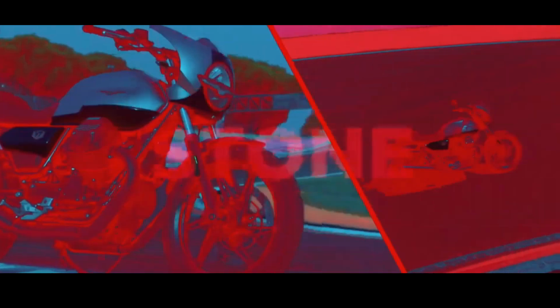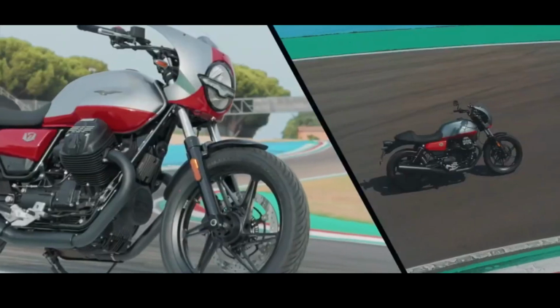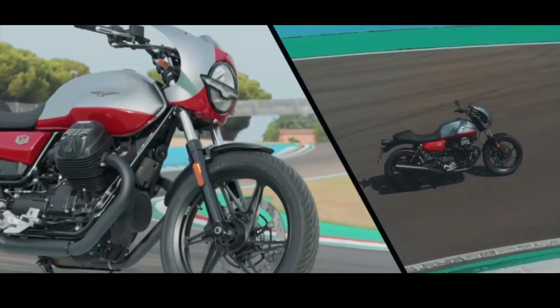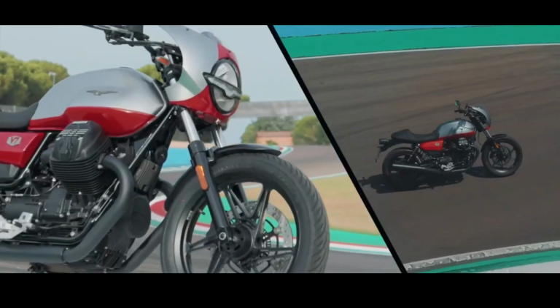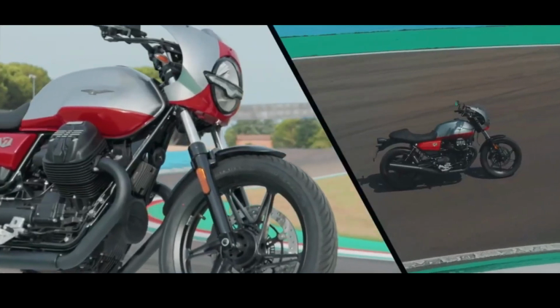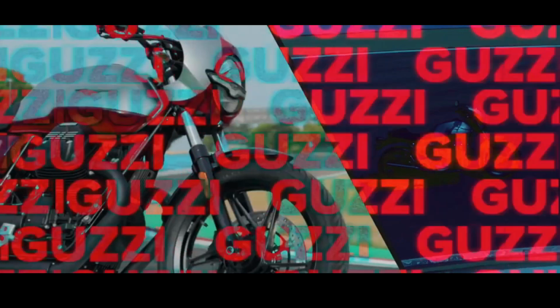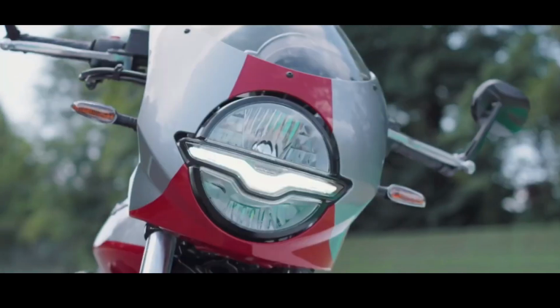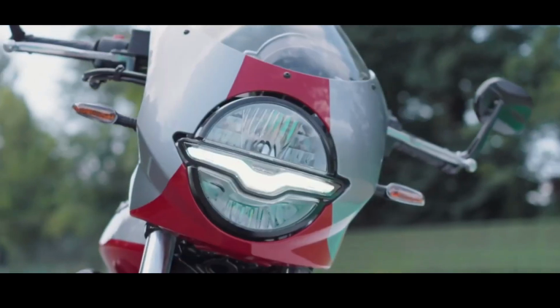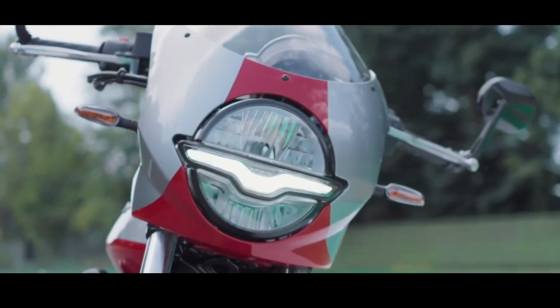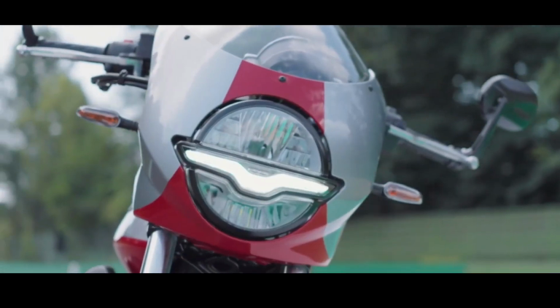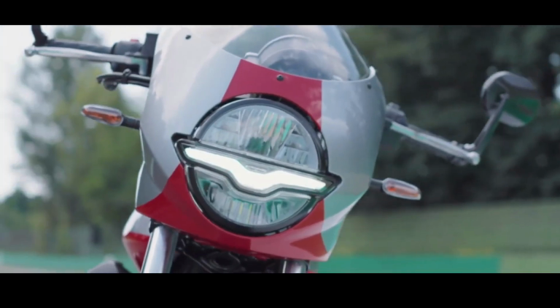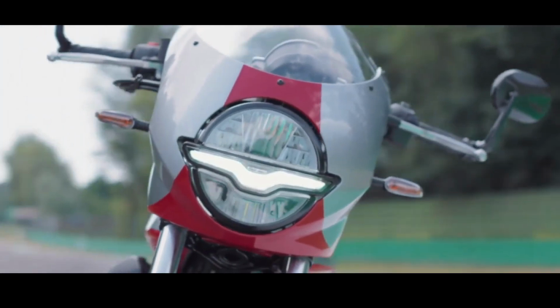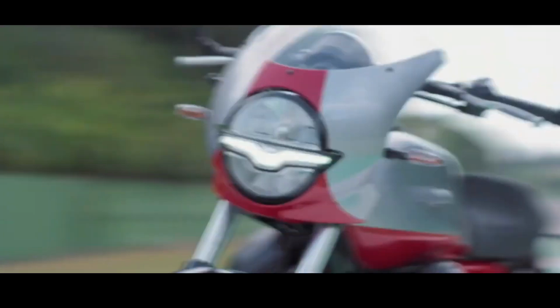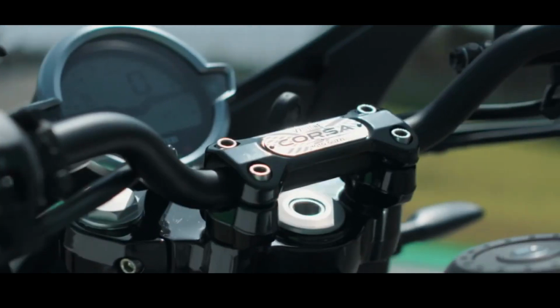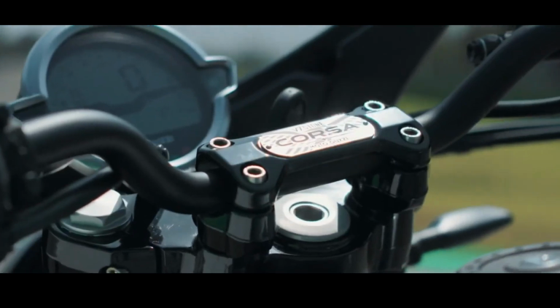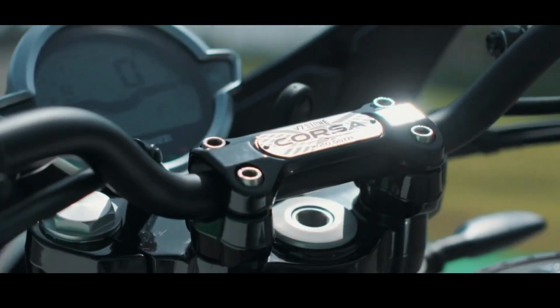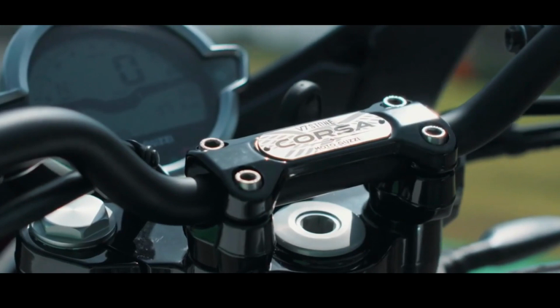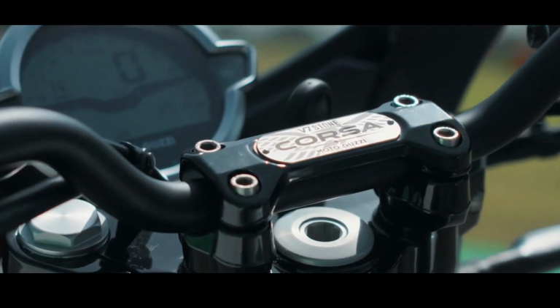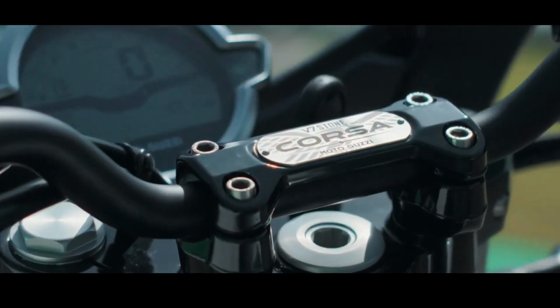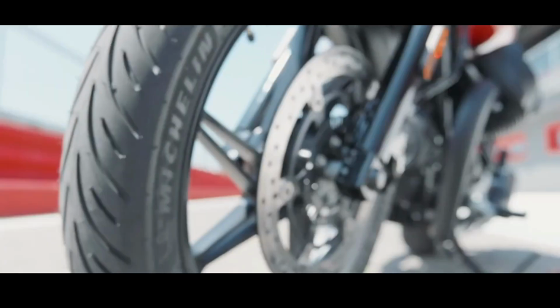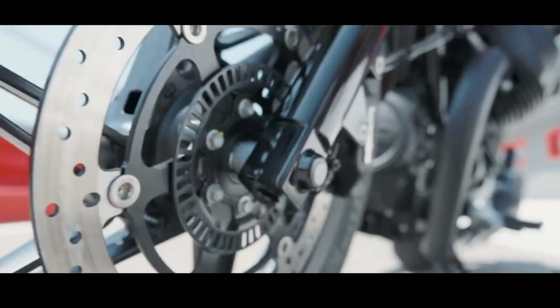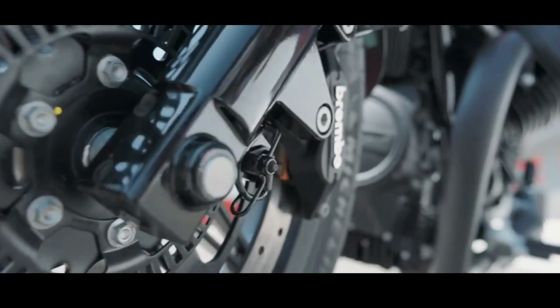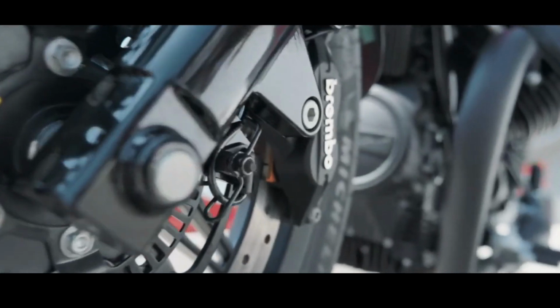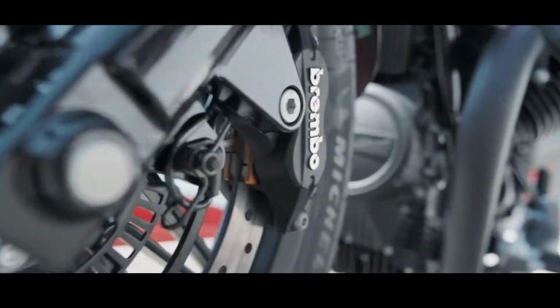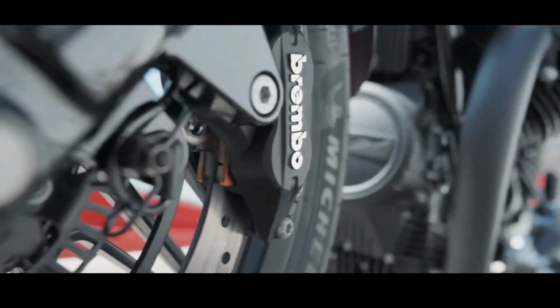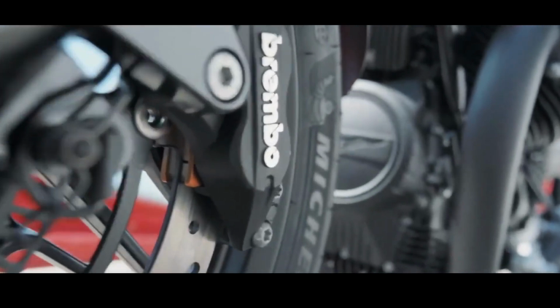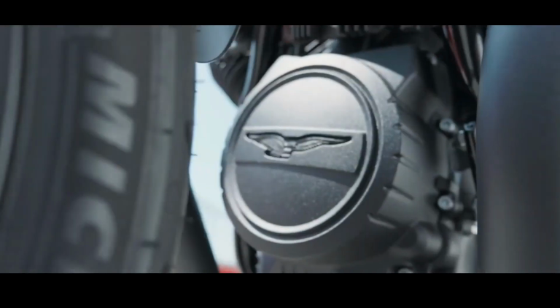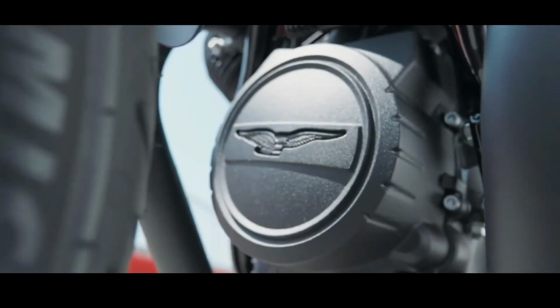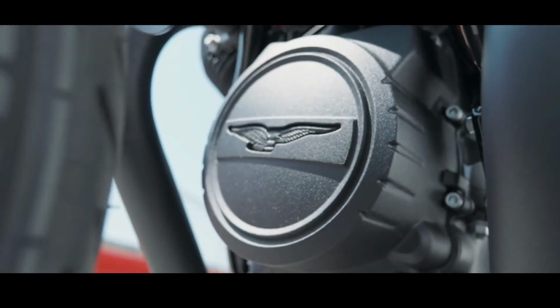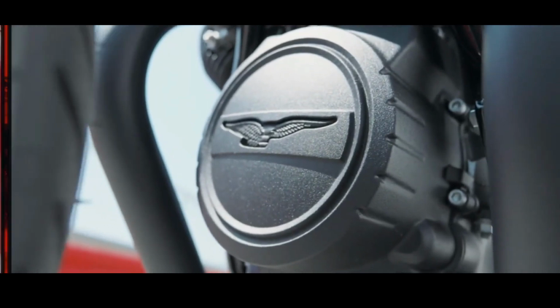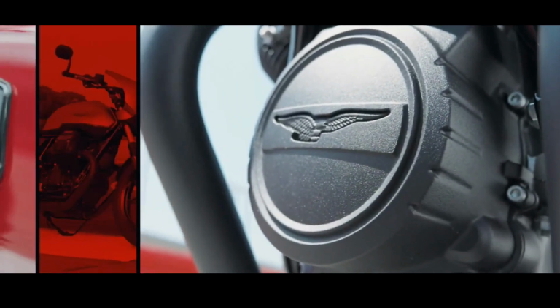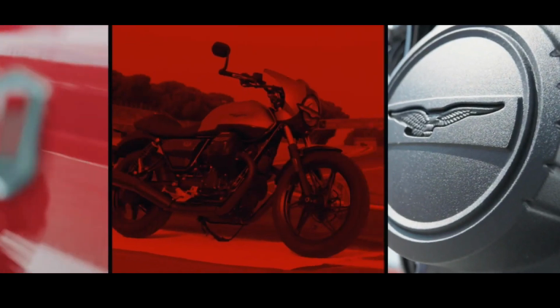The braking system consists of stainless steel discs with four-piston Brembo calipers at the front and two pistons at the rear. The rims are made of light aluminum alloy, 18 inches at the front and 17 inches at the rear.